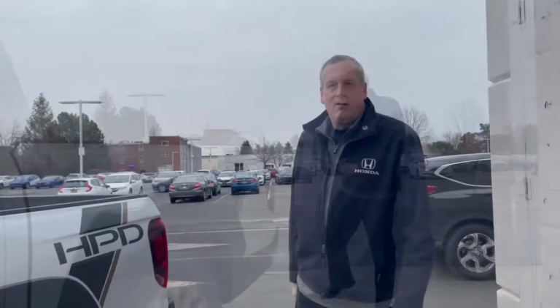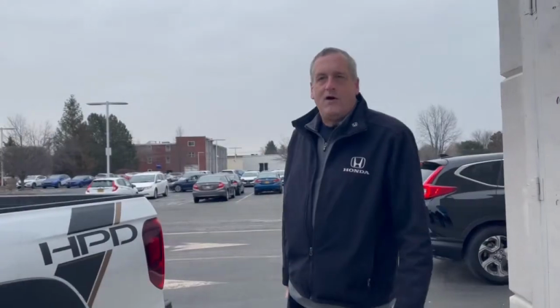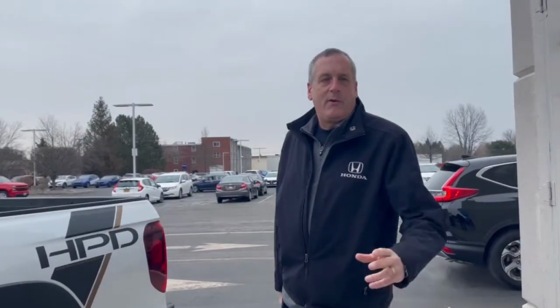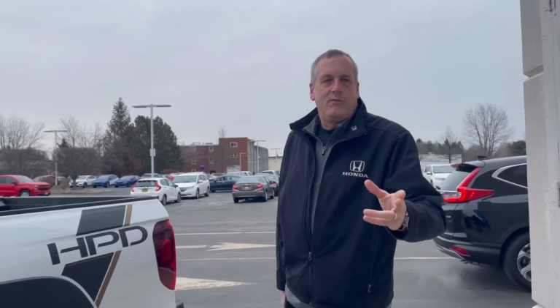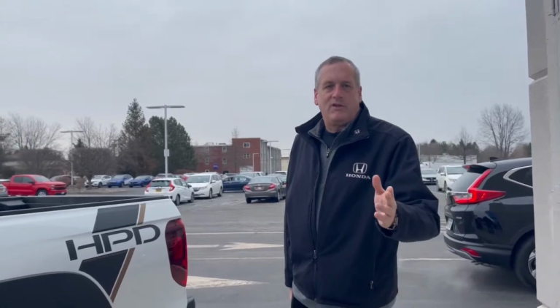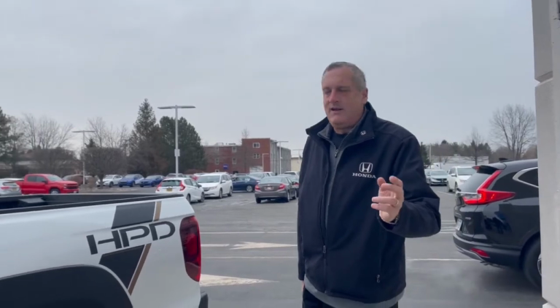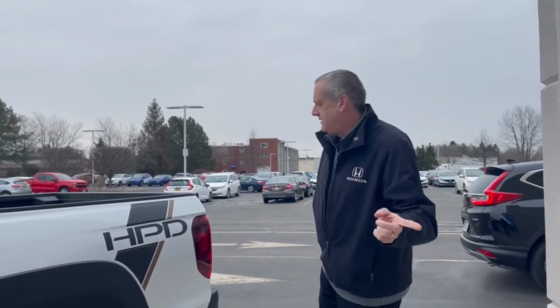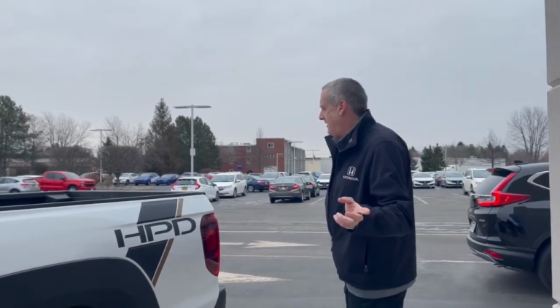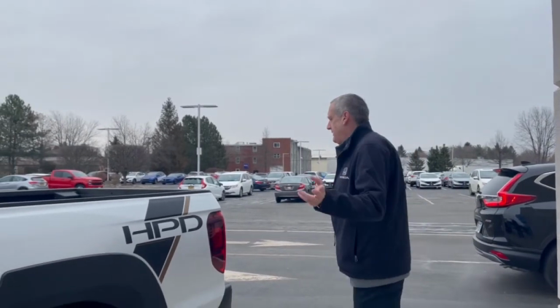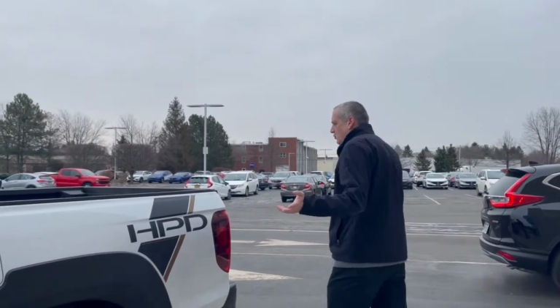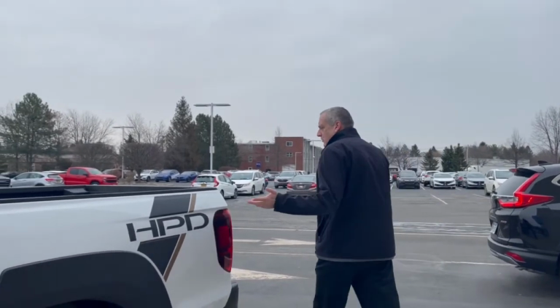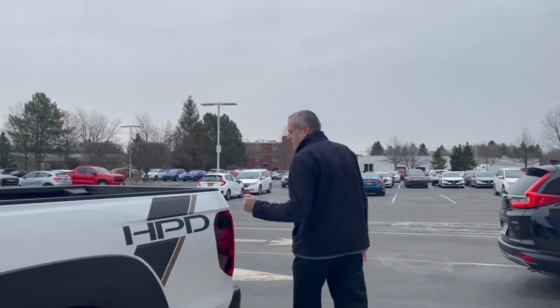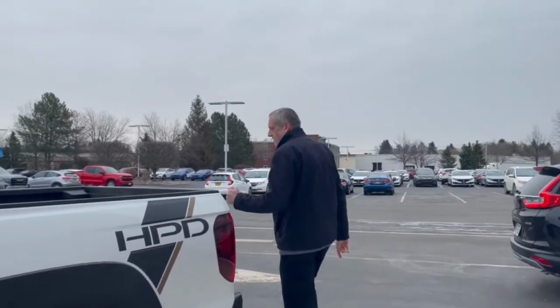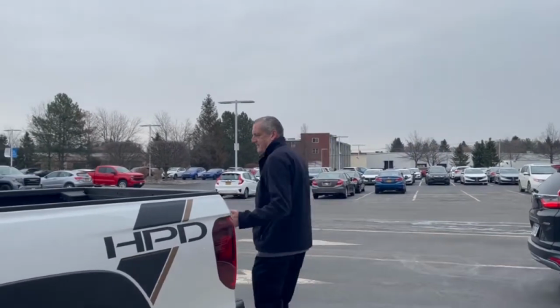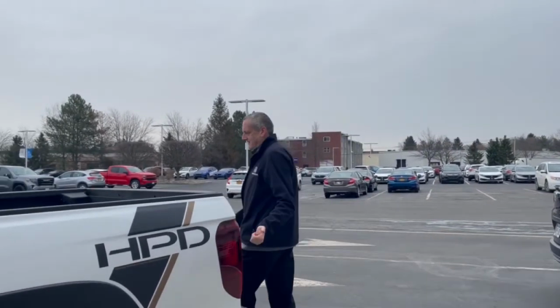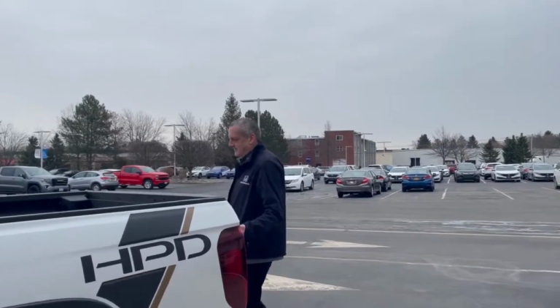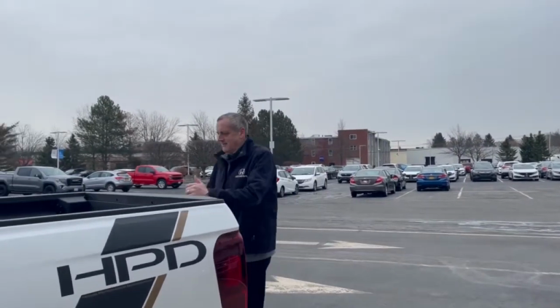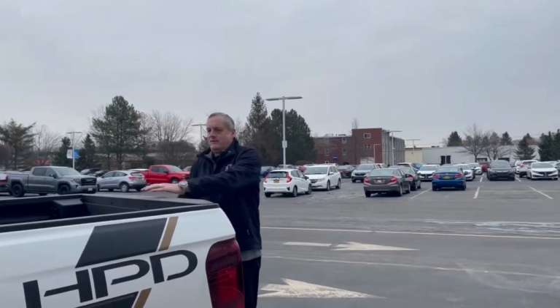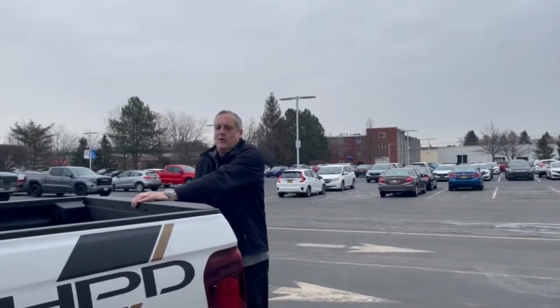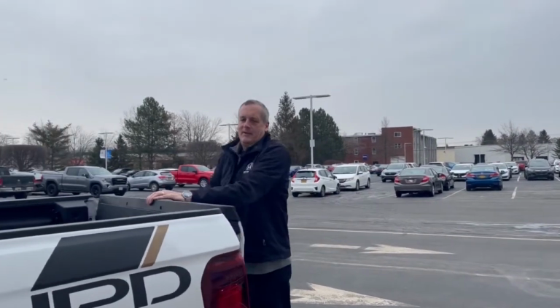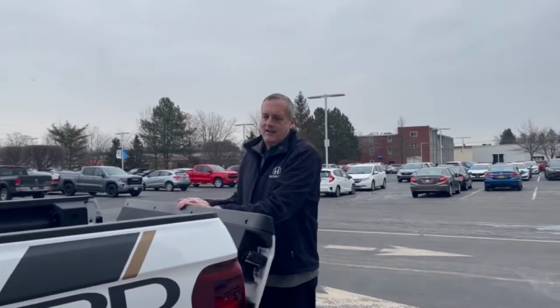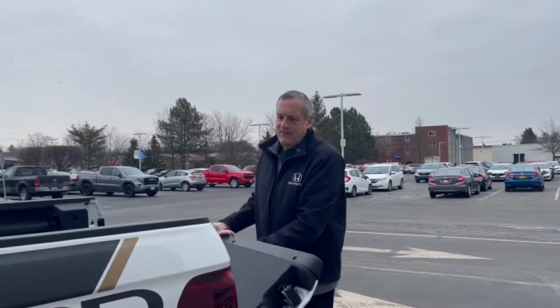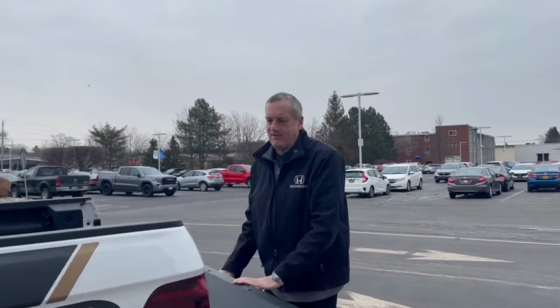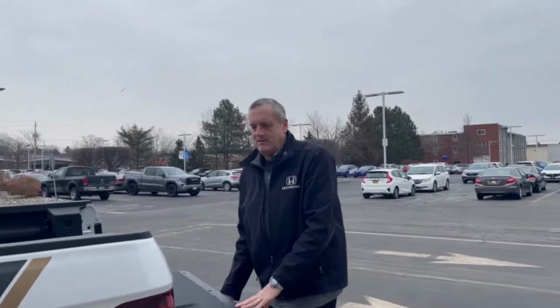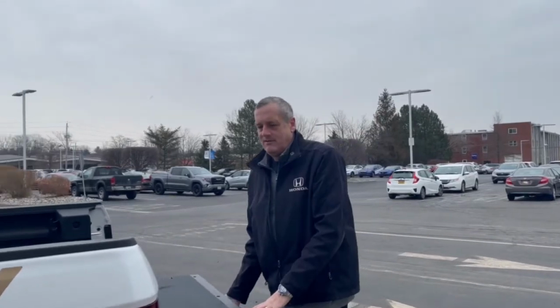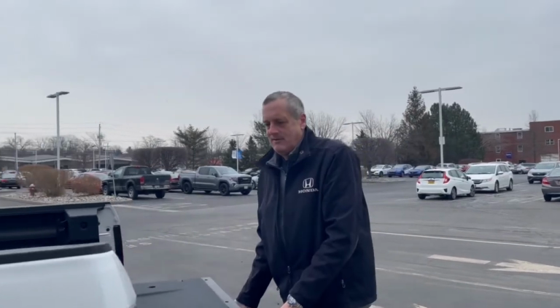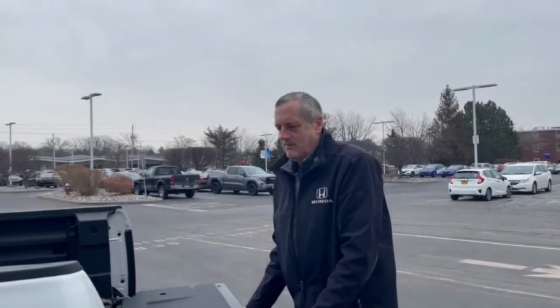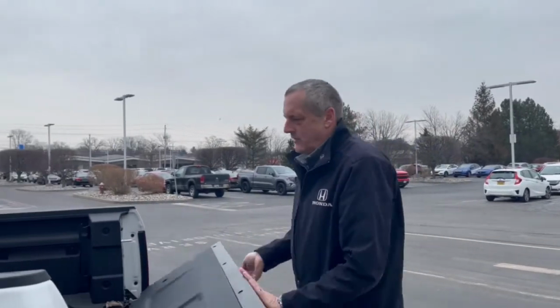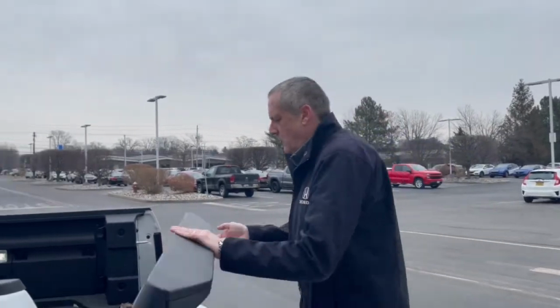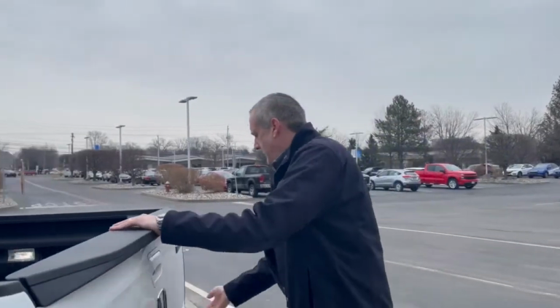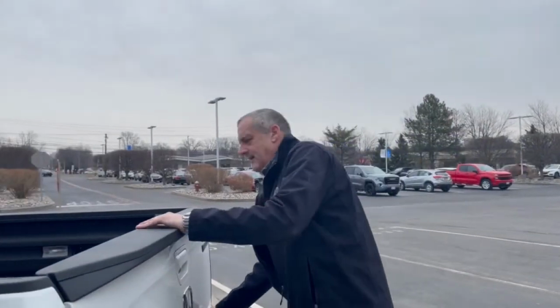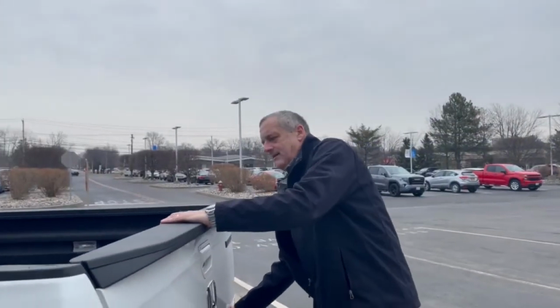Also part of the Ridgeline, you have the dual tailgate. You can open the gate like this, or you can open the gate like this.